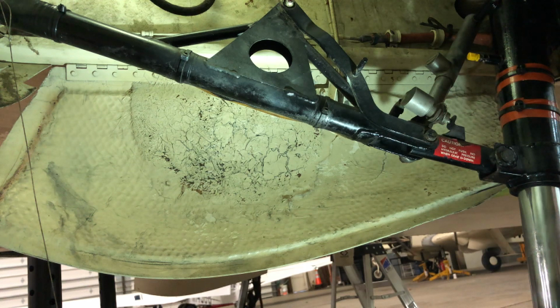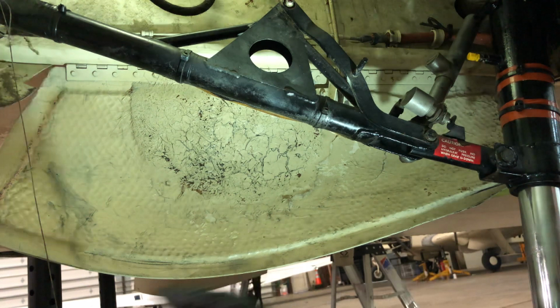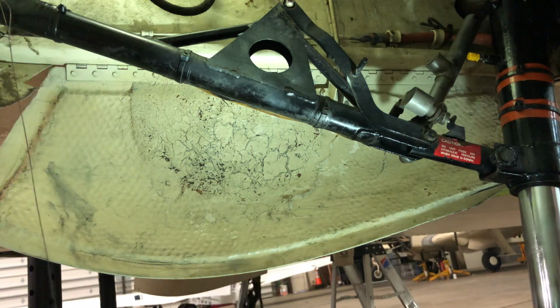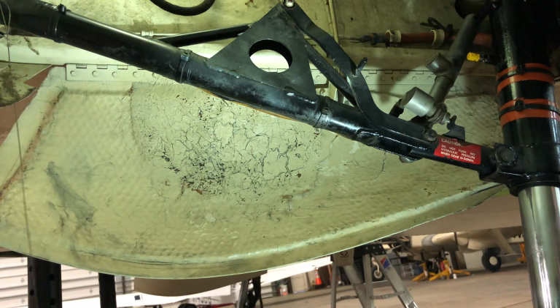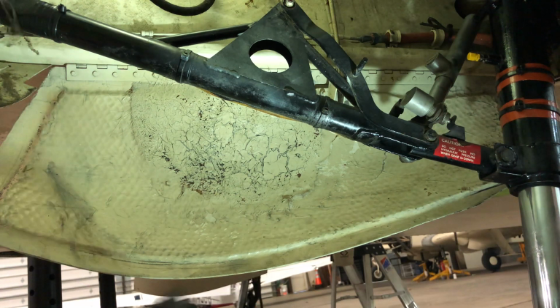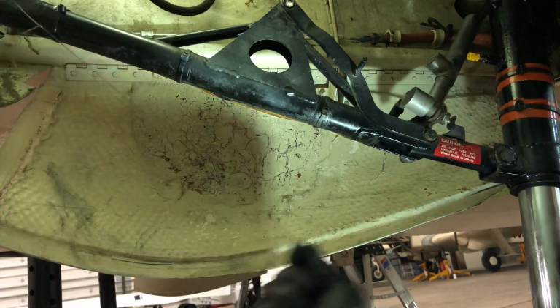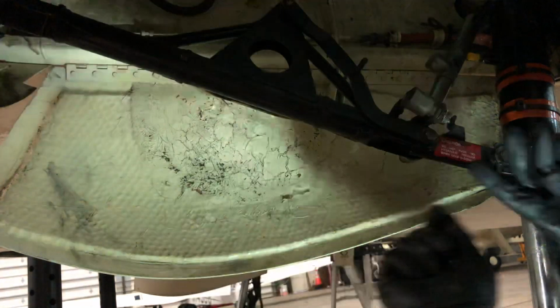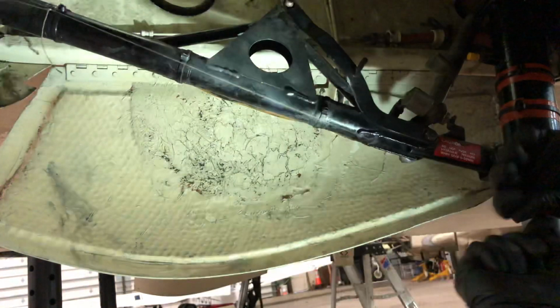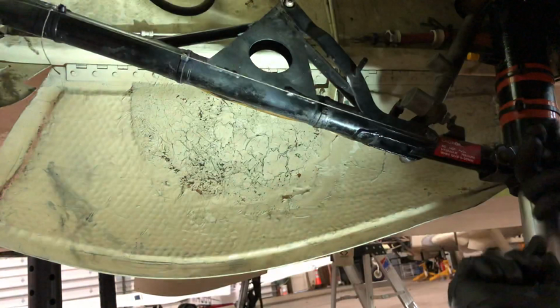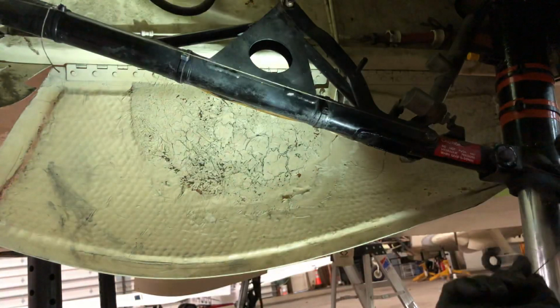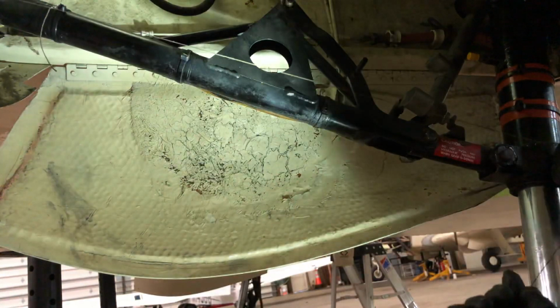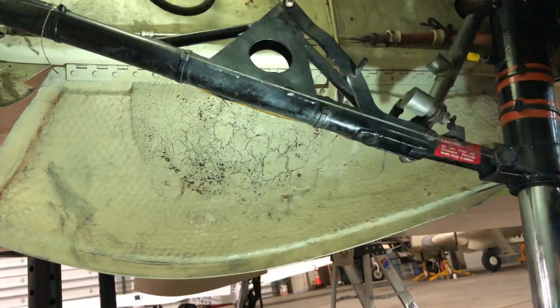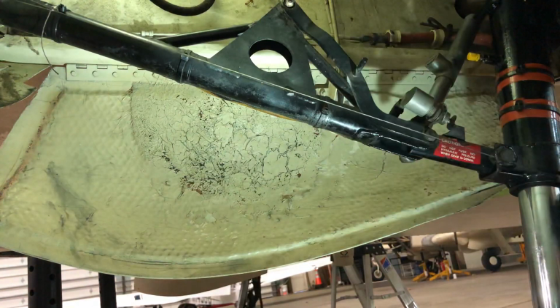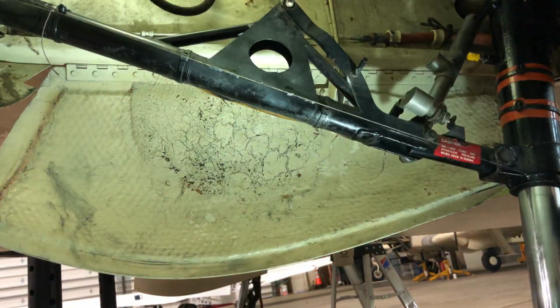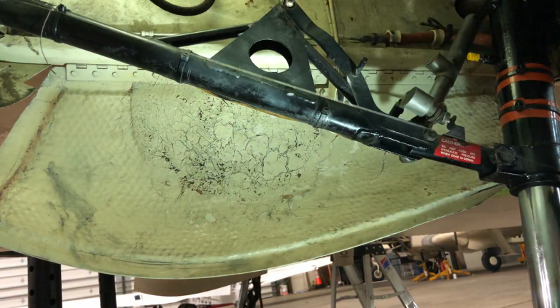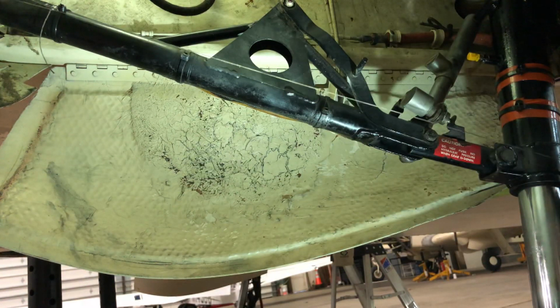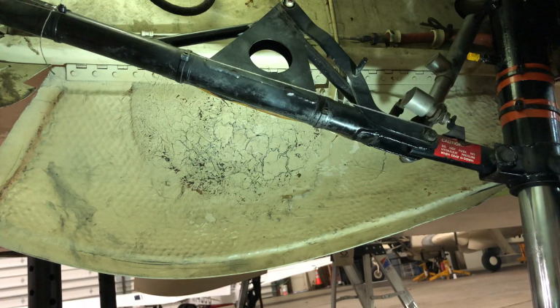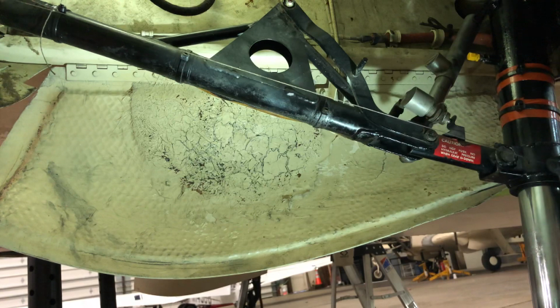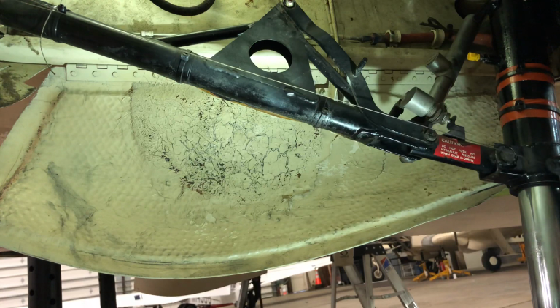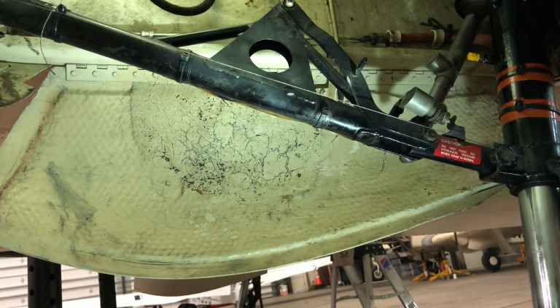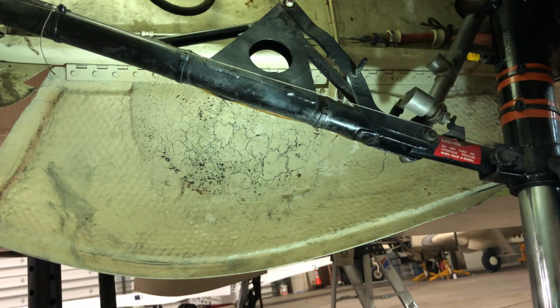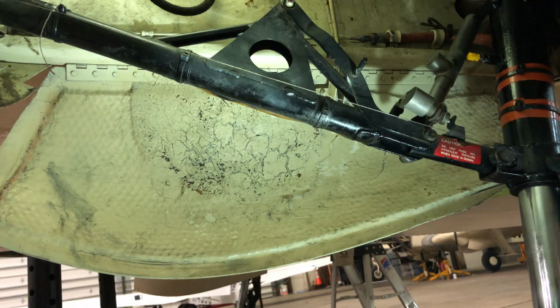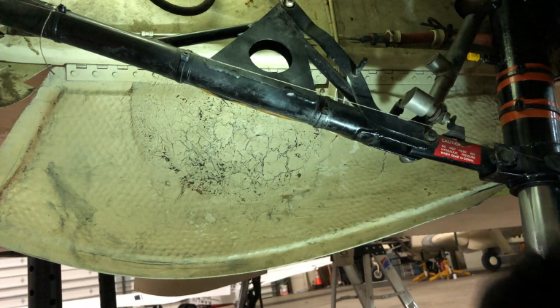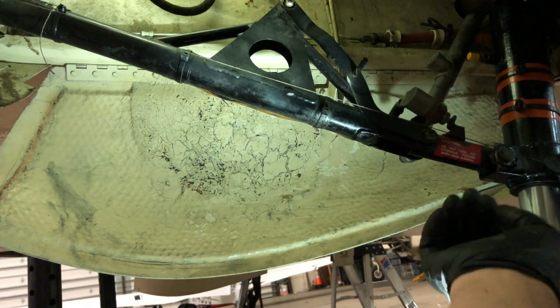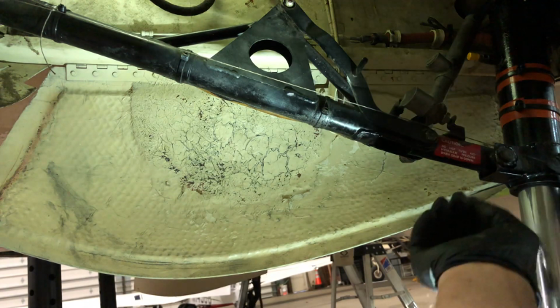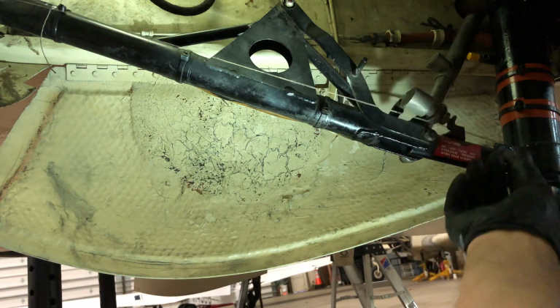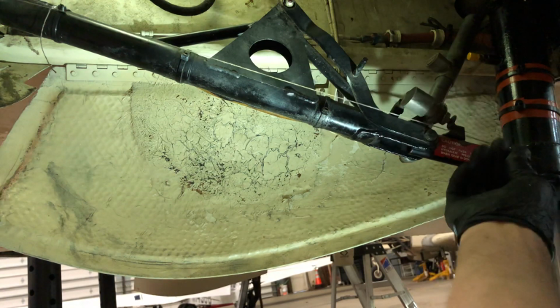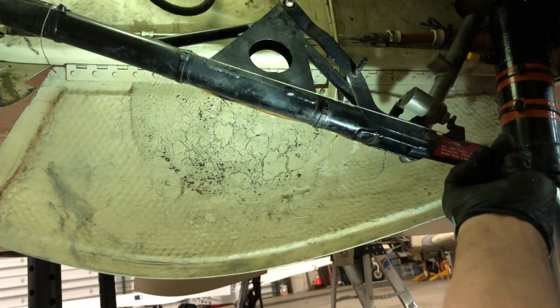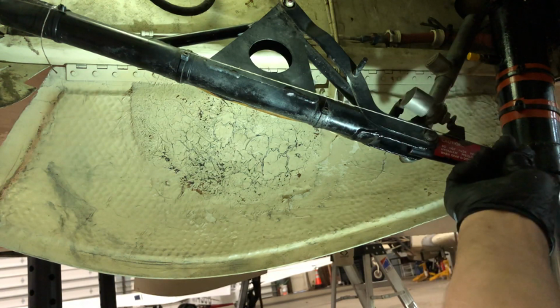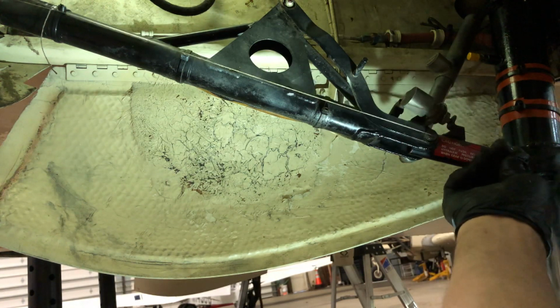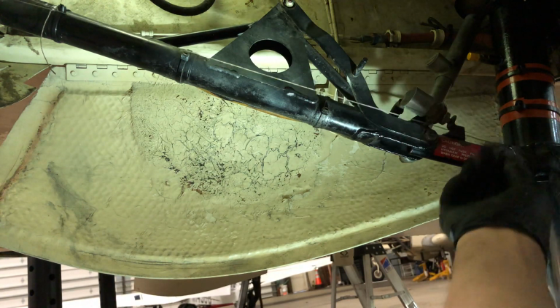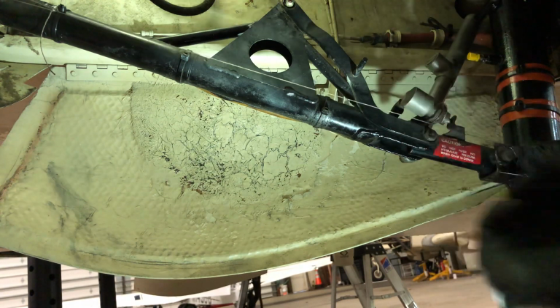Hello, my name is Dave Pasquale. I'm the owner of Pasquale Aviation, and today we're going to talk about rigging the main gear drag strut.